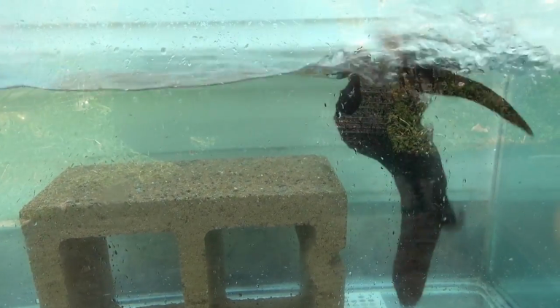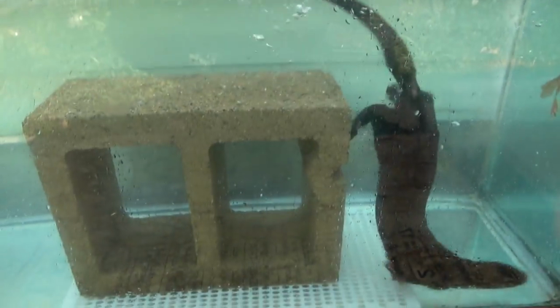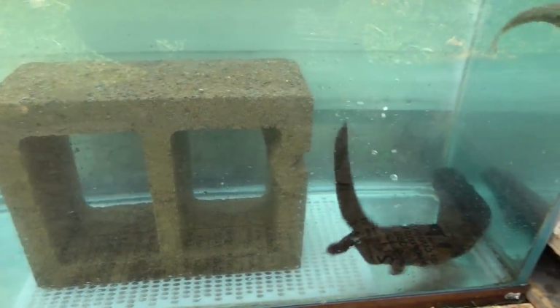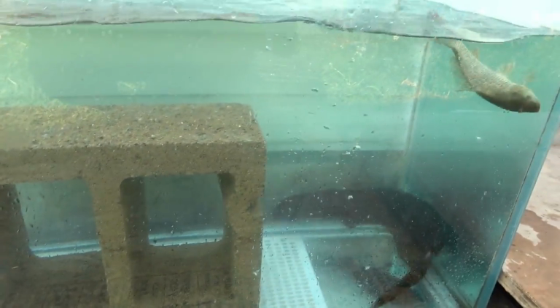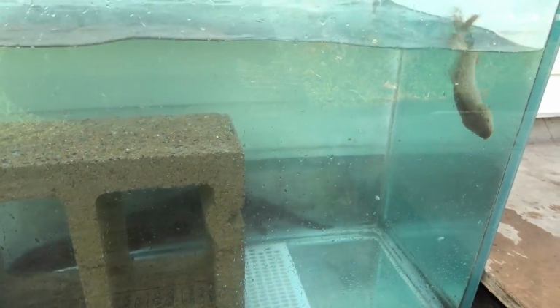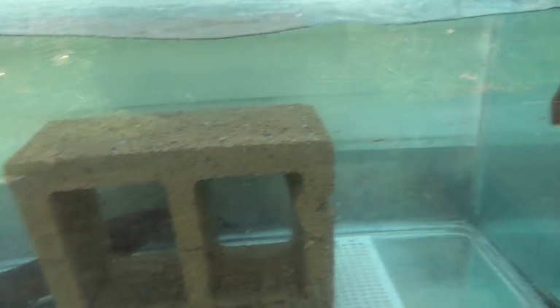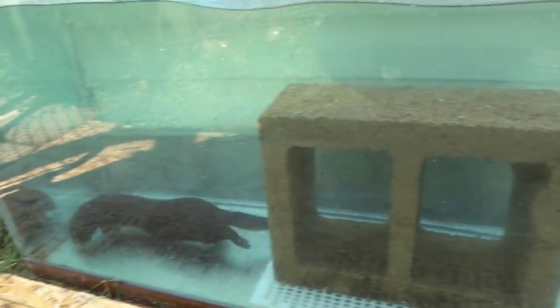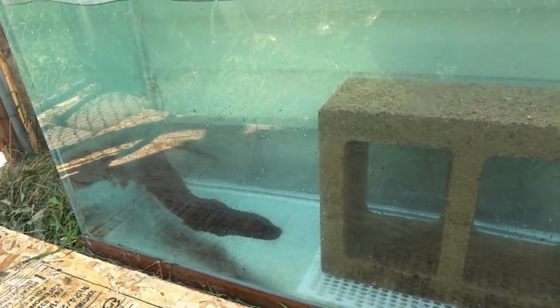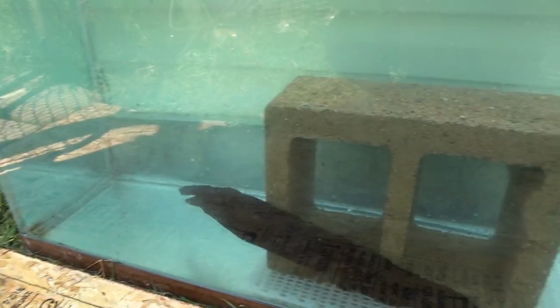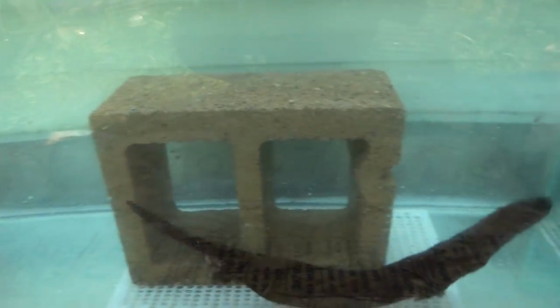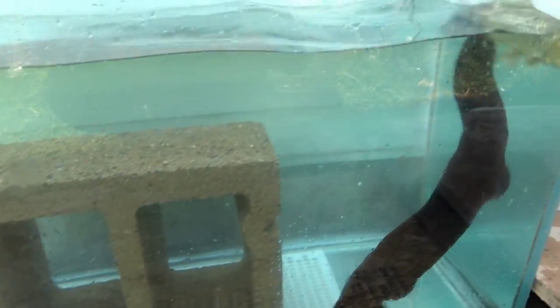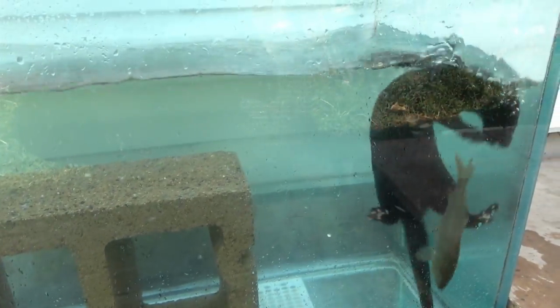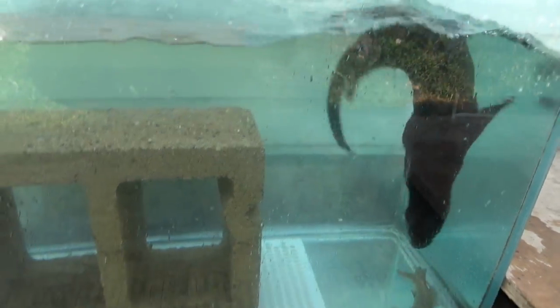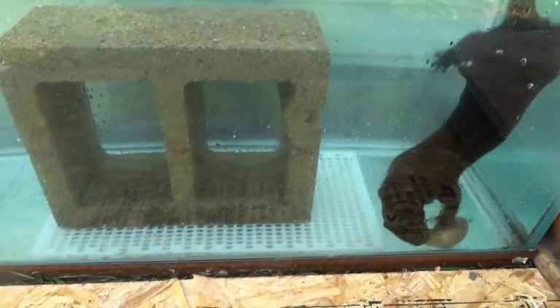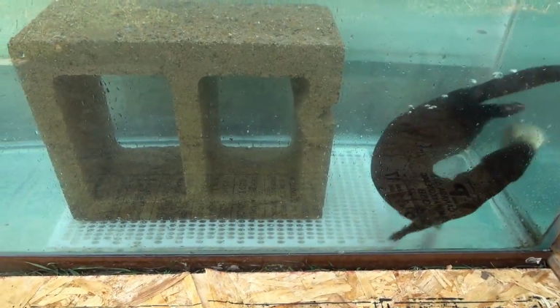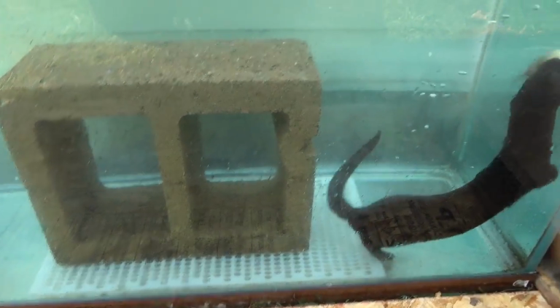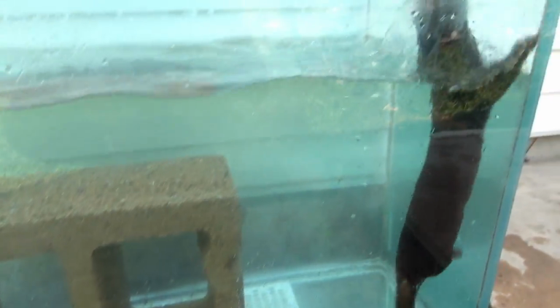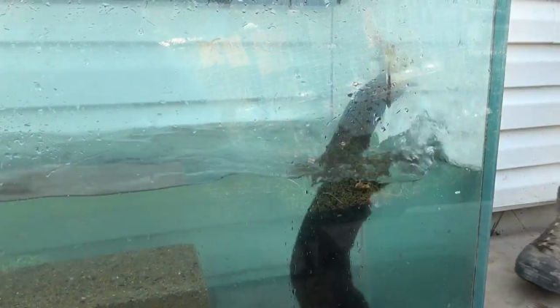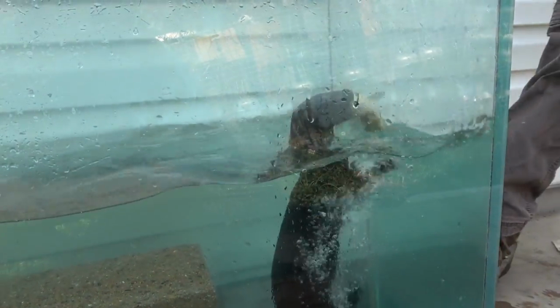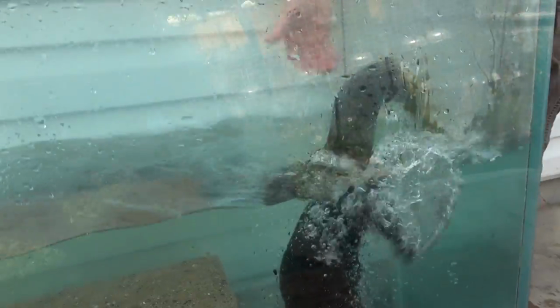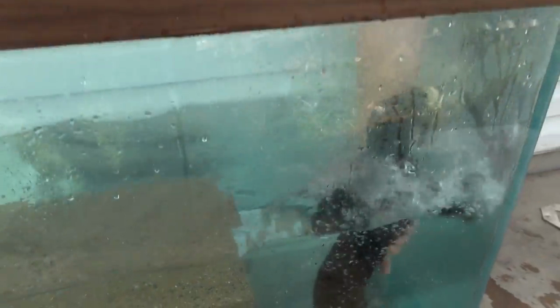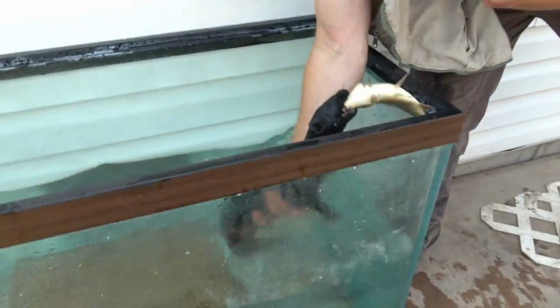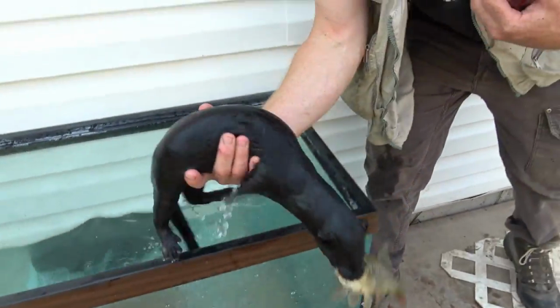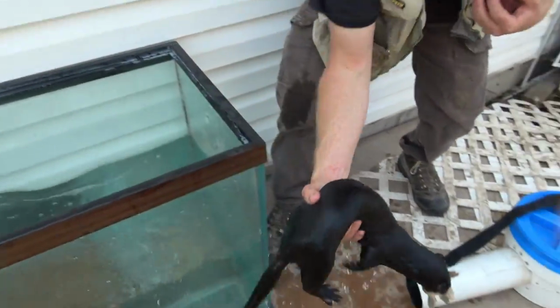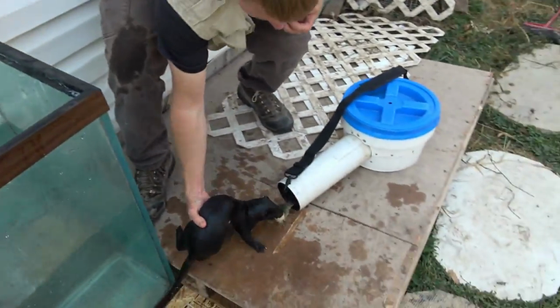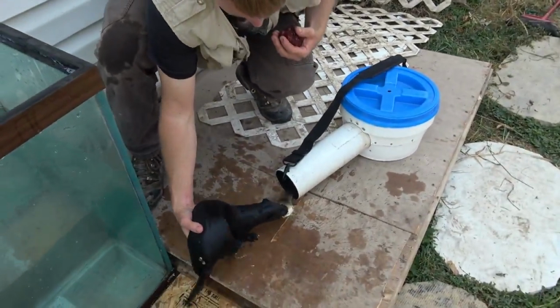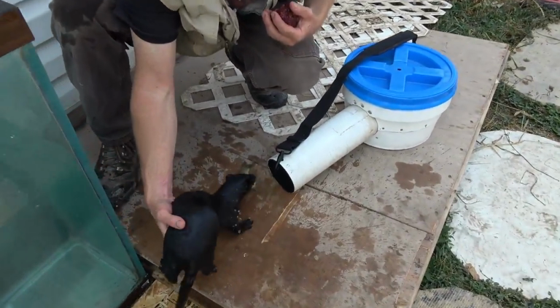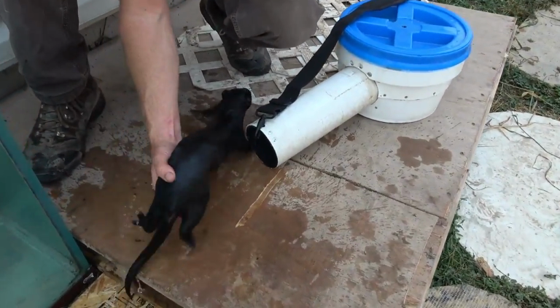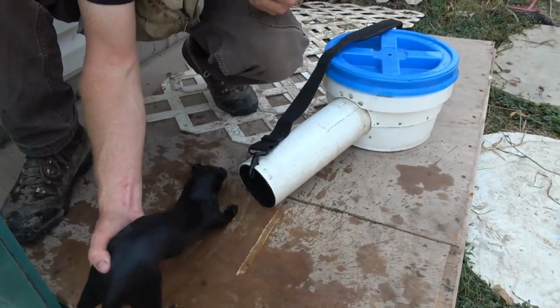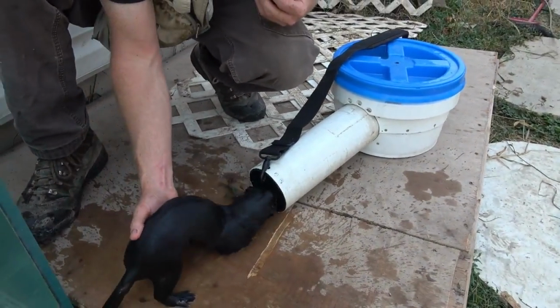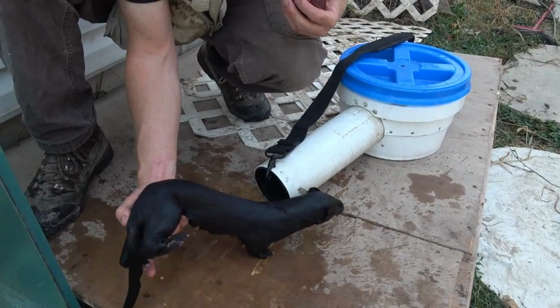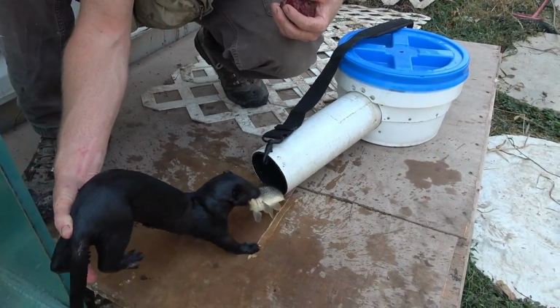She escaped. There she is. Oh, good girl. Good girl — in the box.